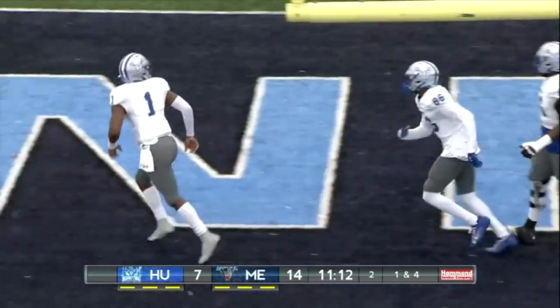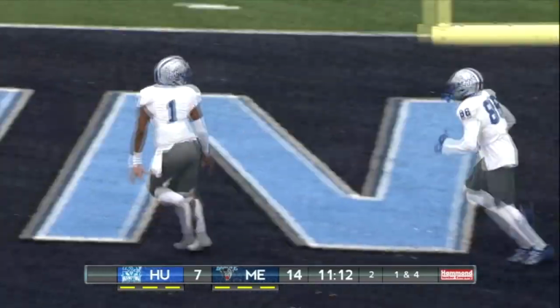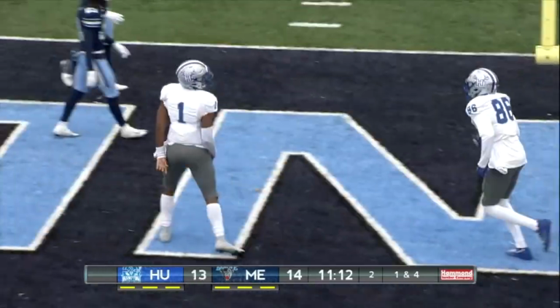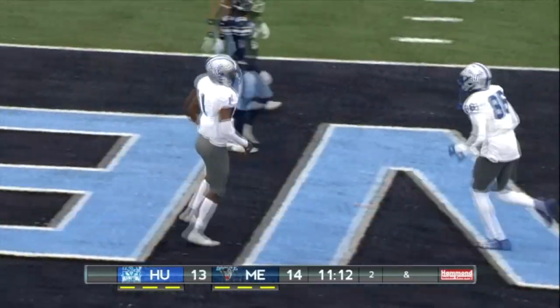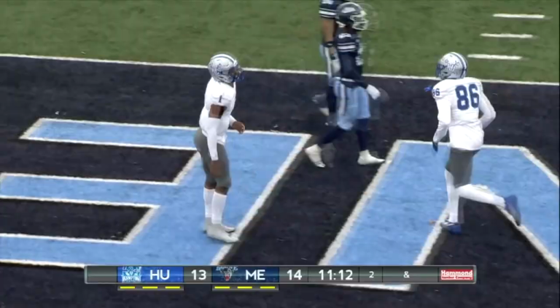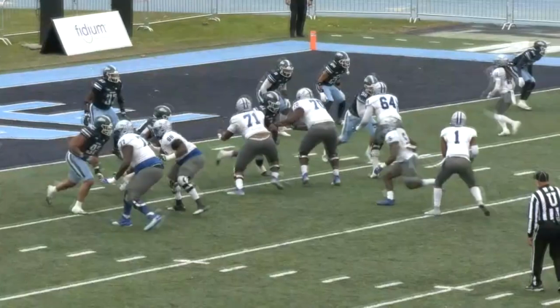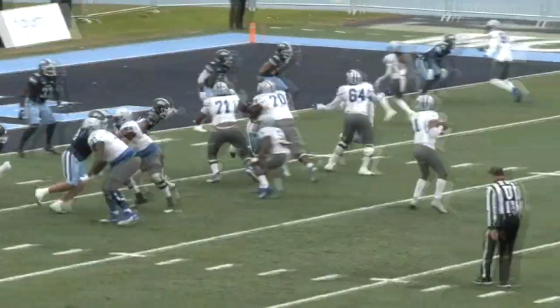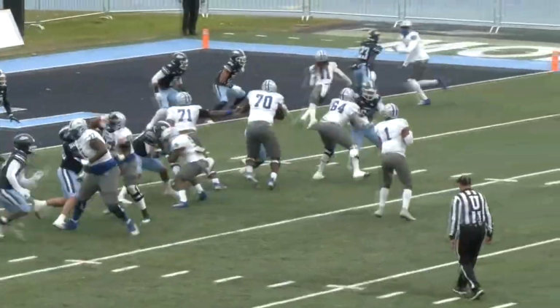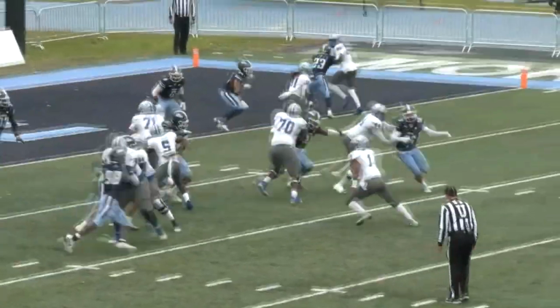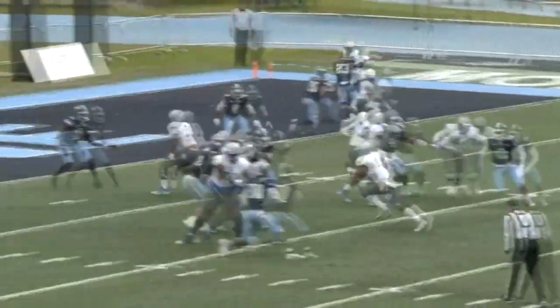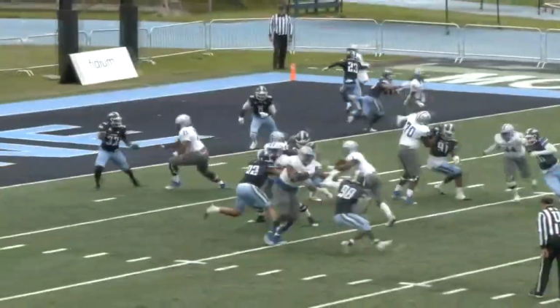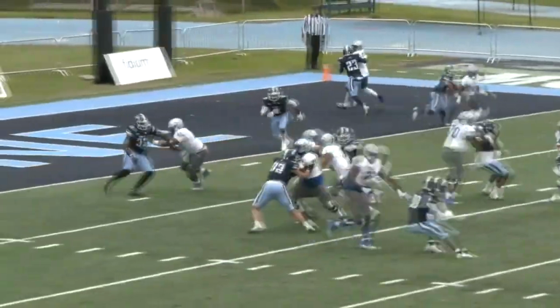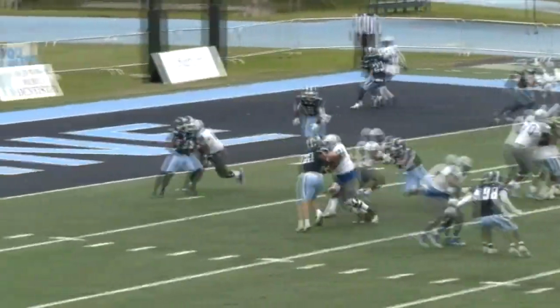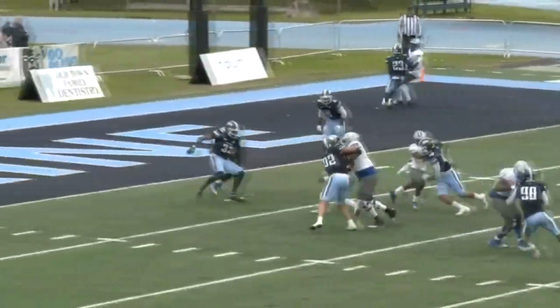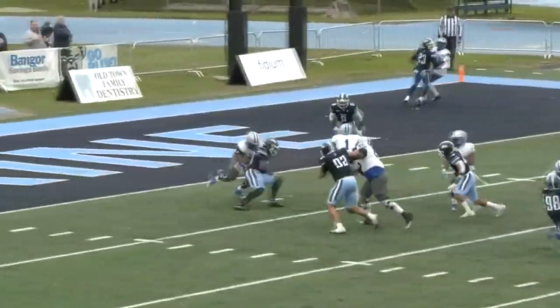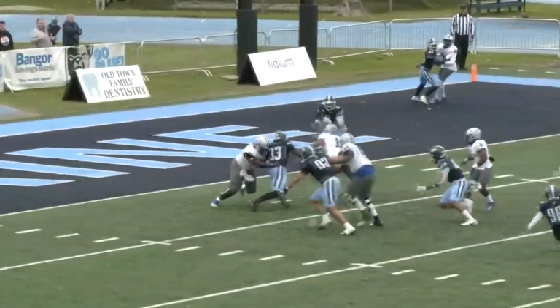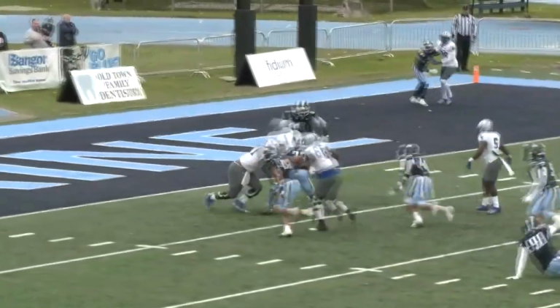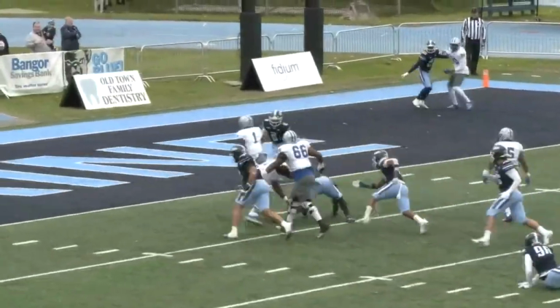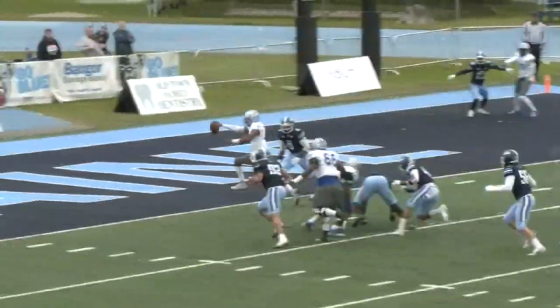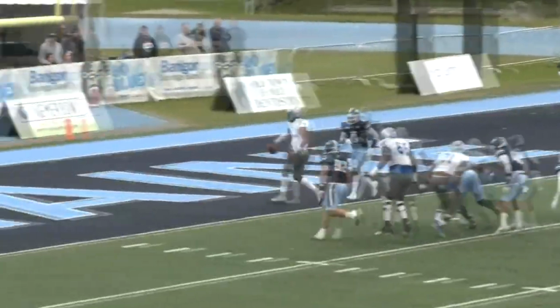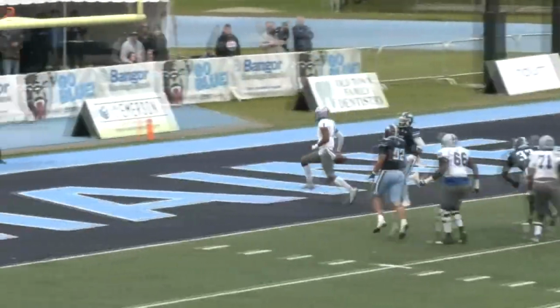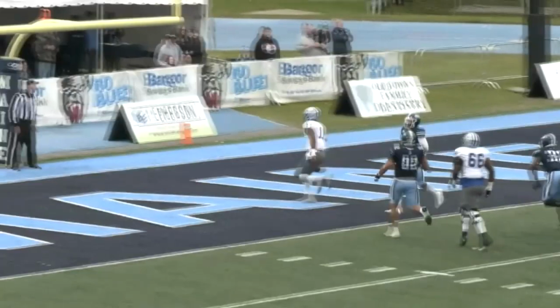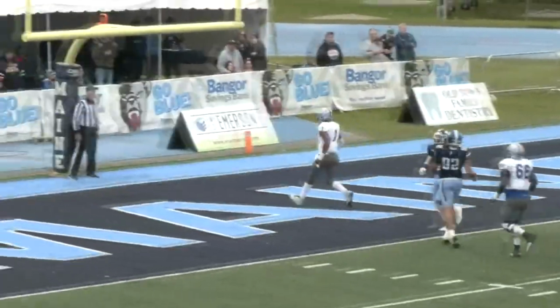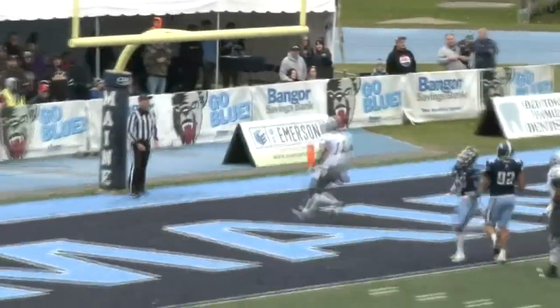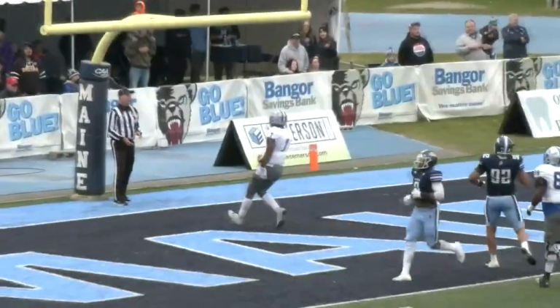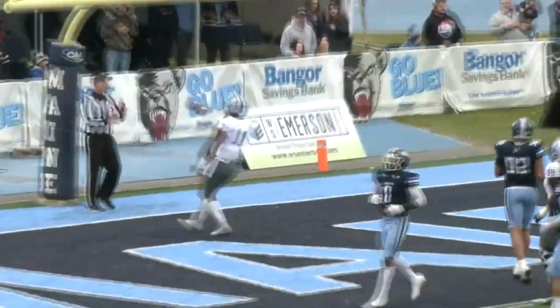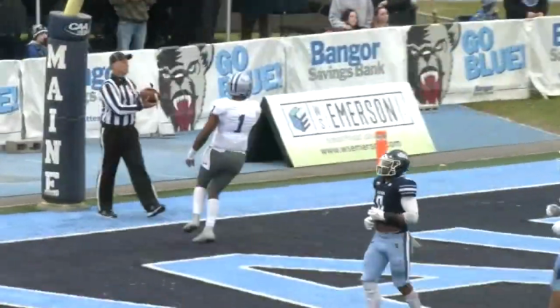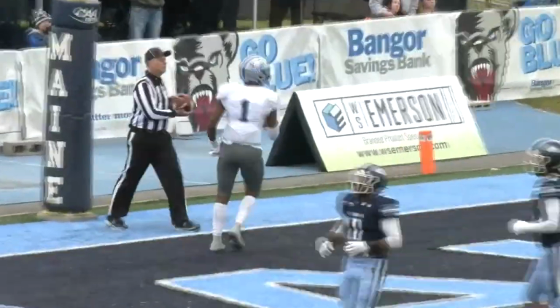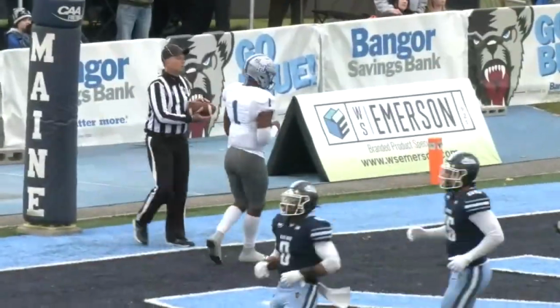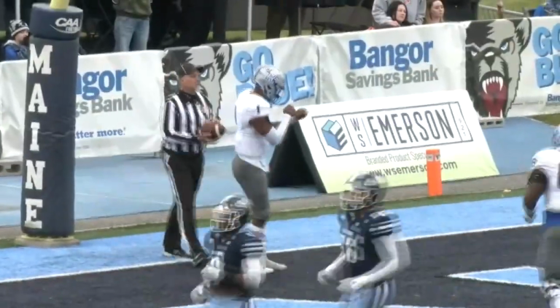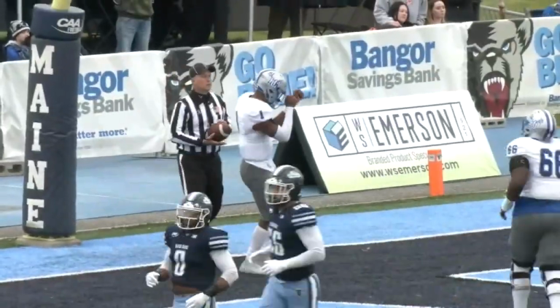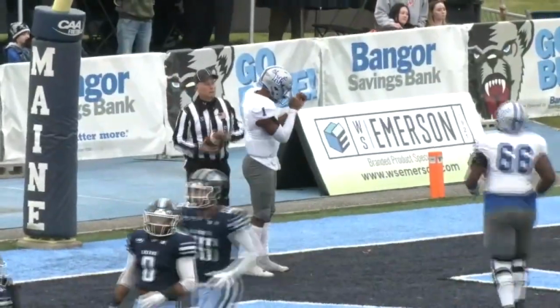They don't waste any time — very quickly. And as good as the running backs are, Zealous just has a nose for the end zone. Eighth rushing touchdown of the season — eighteenth overall combined touchdown.